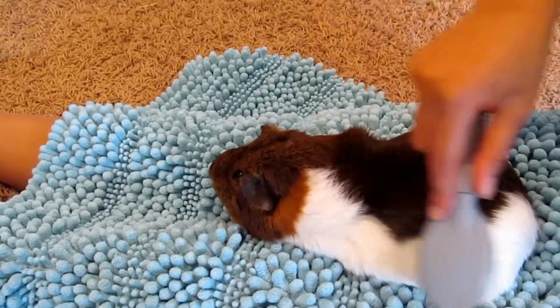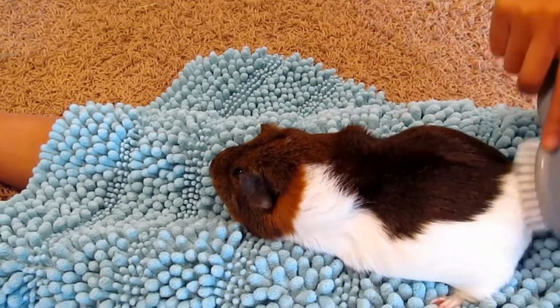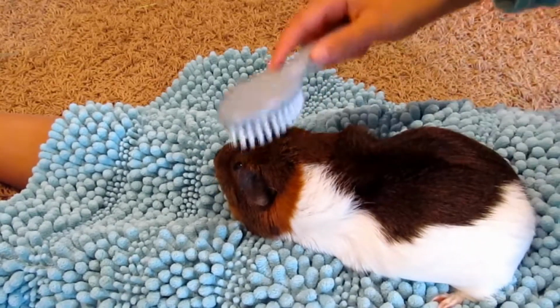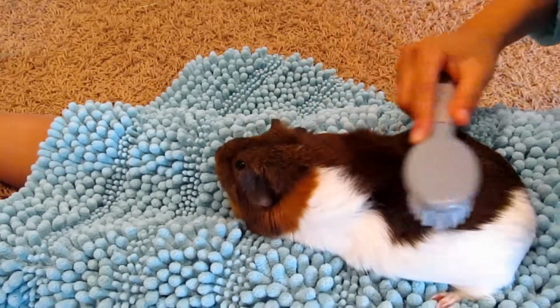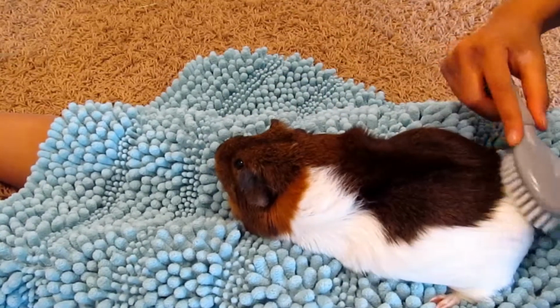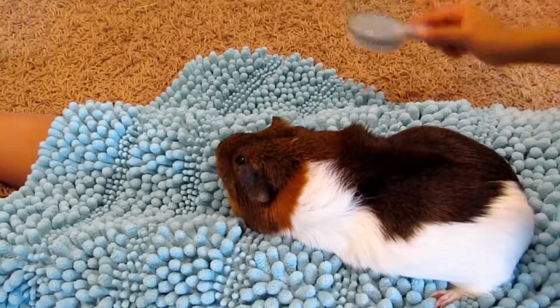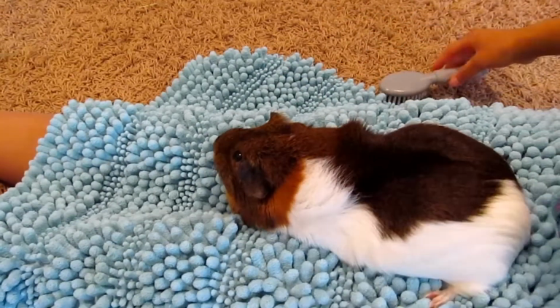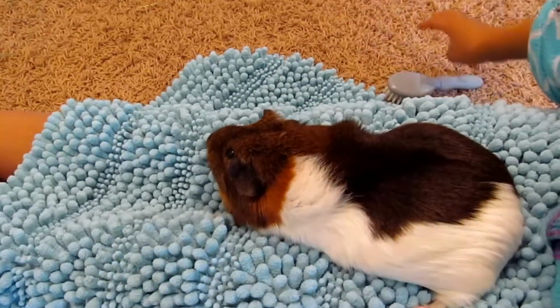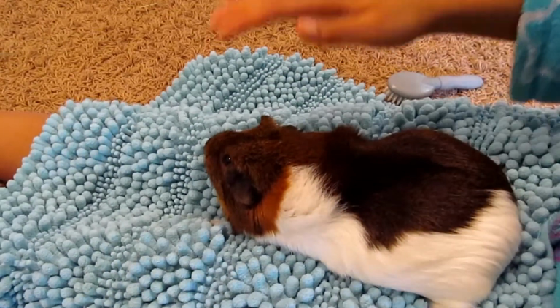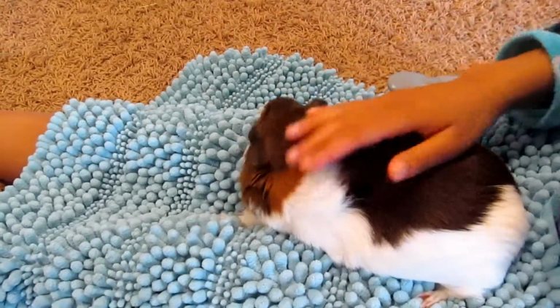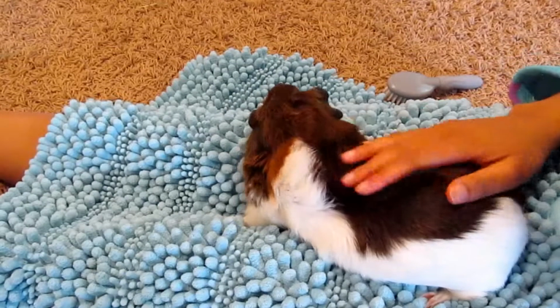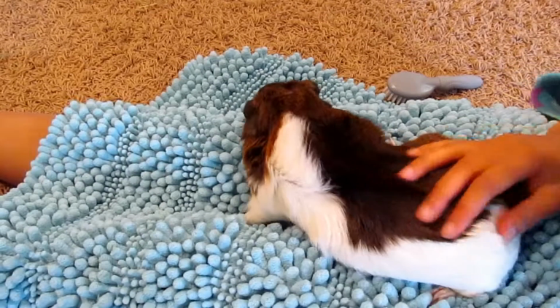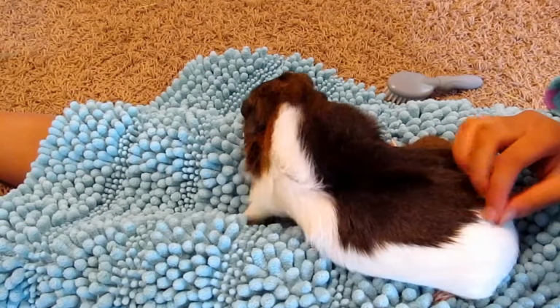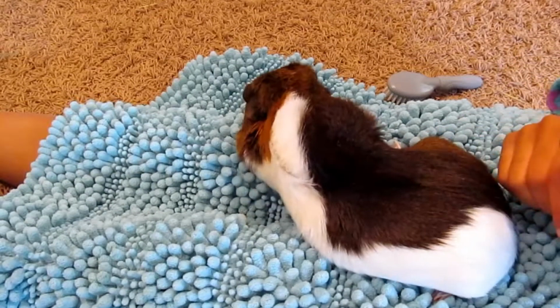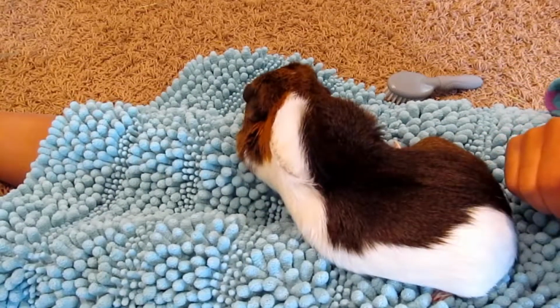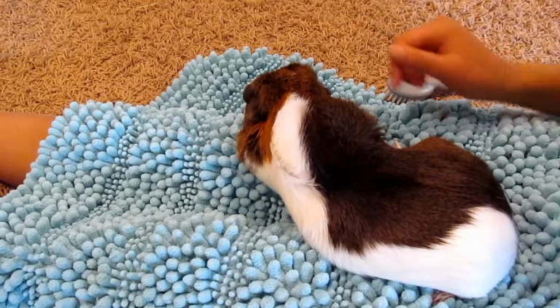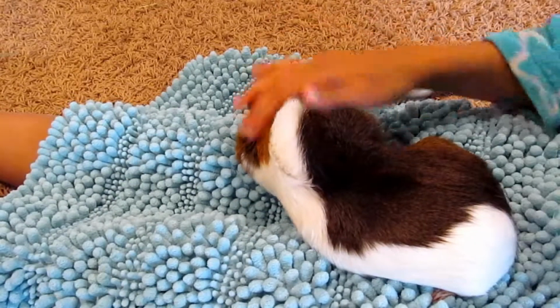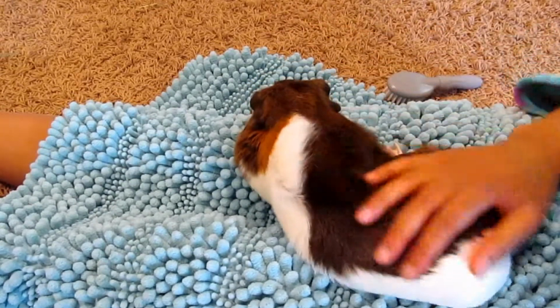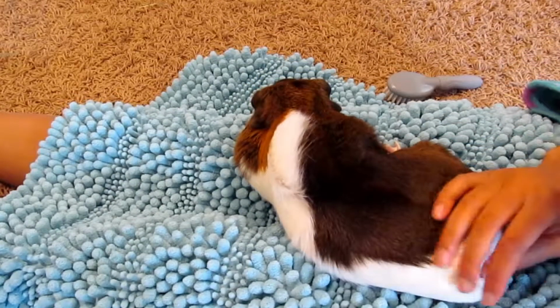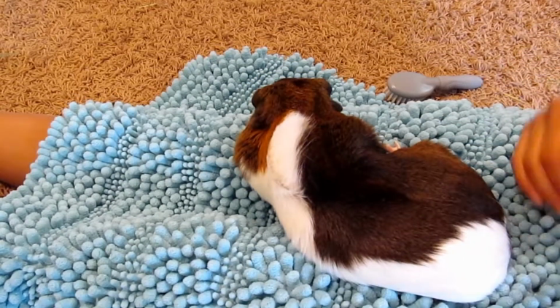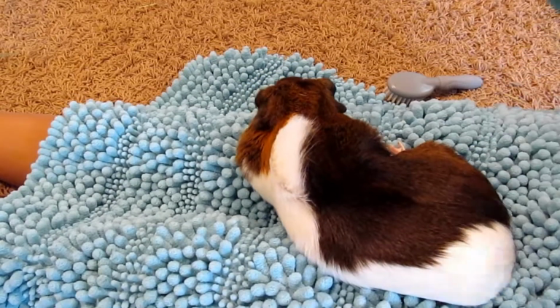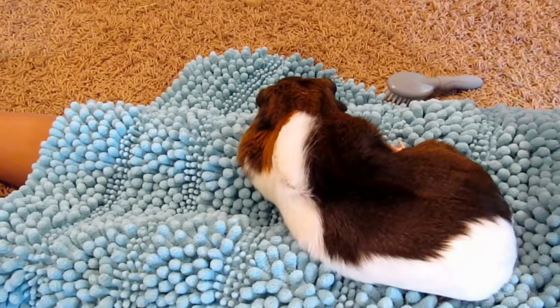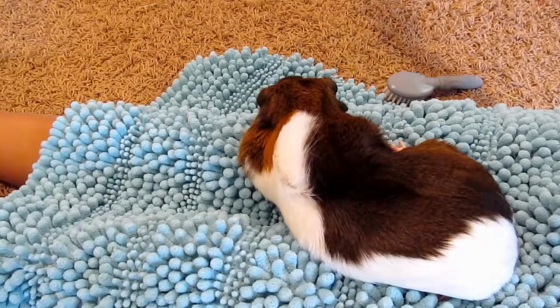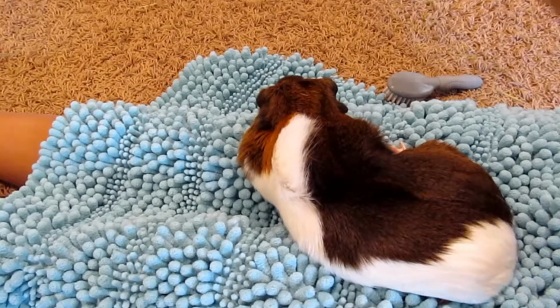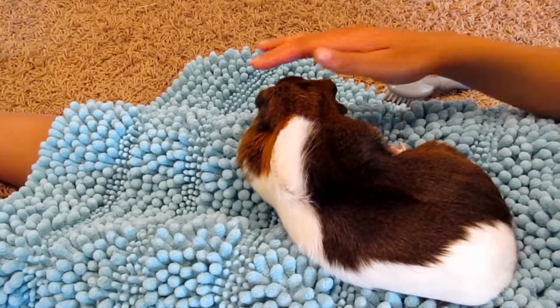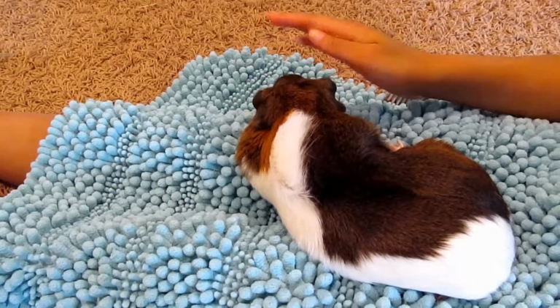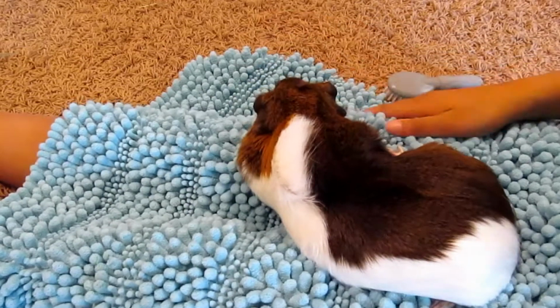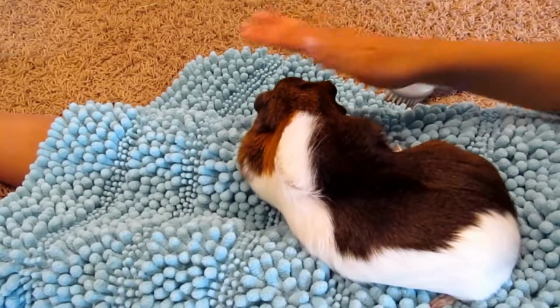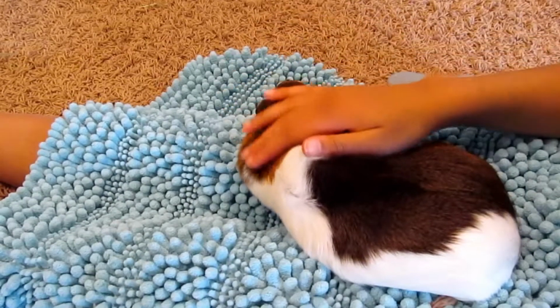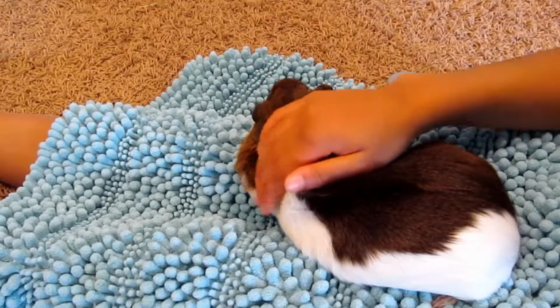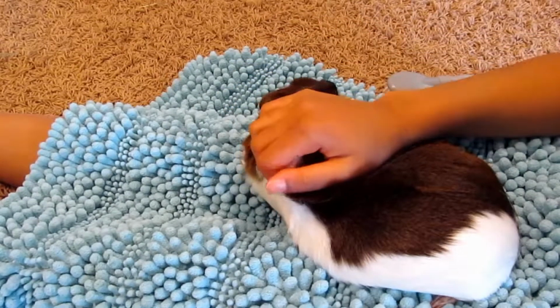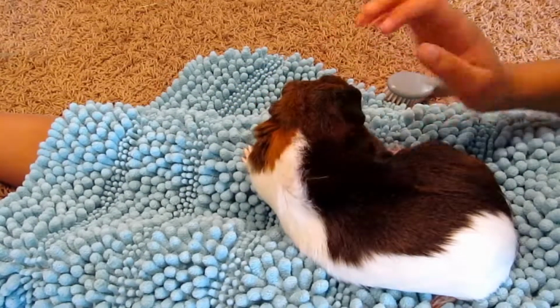I've been brushing her and I clipped her nails today — today's just been like a grooming day. She really likes this rug; it's like her favorite rug to be on.